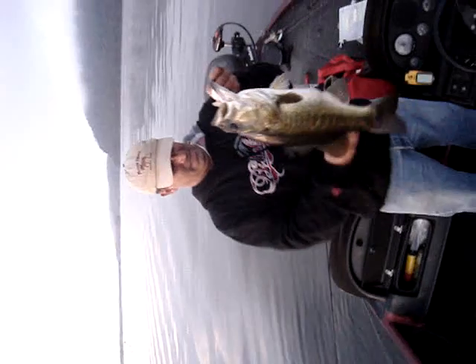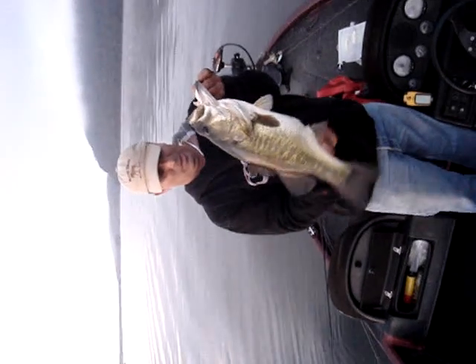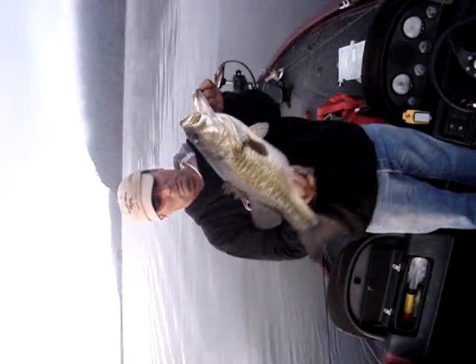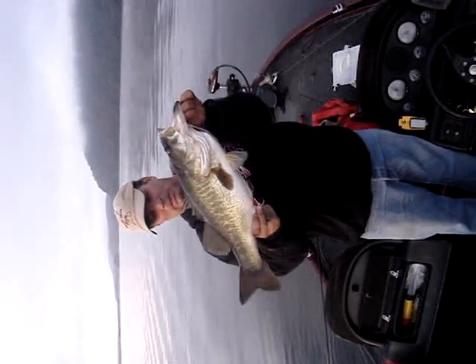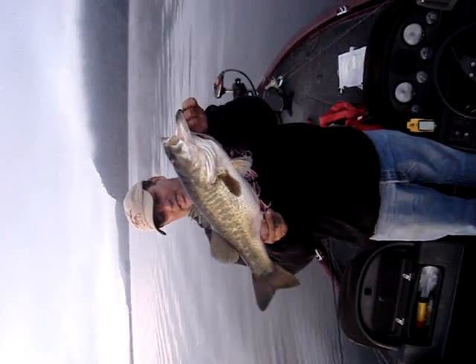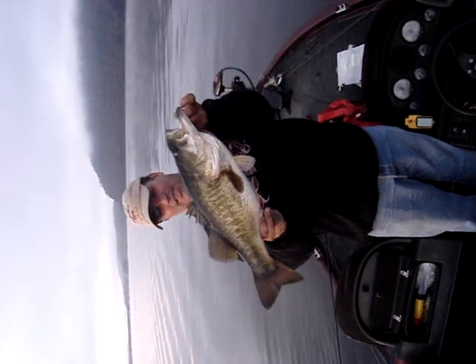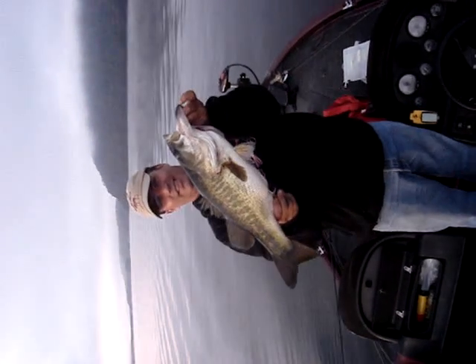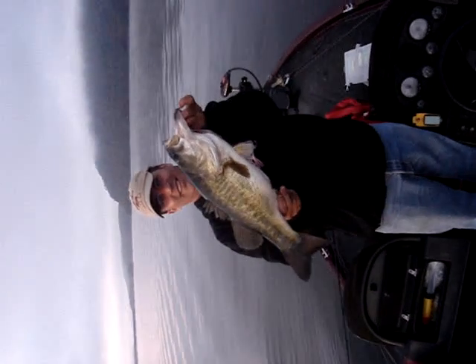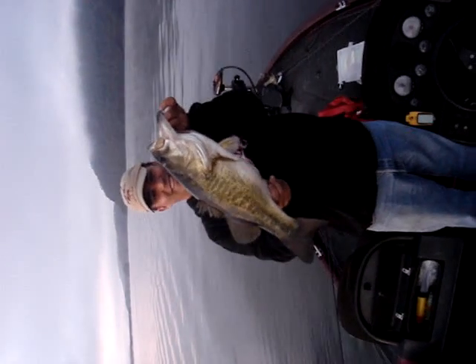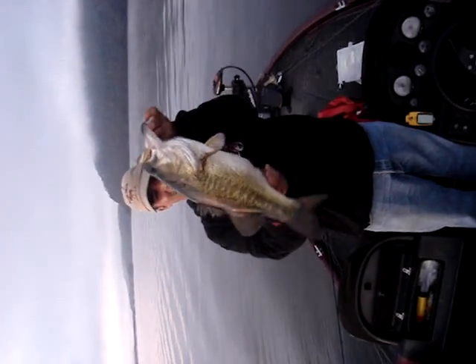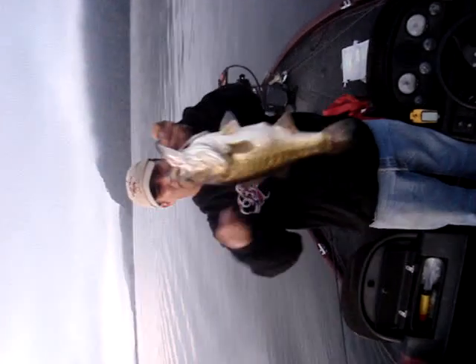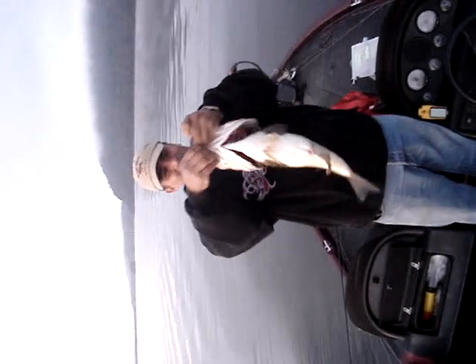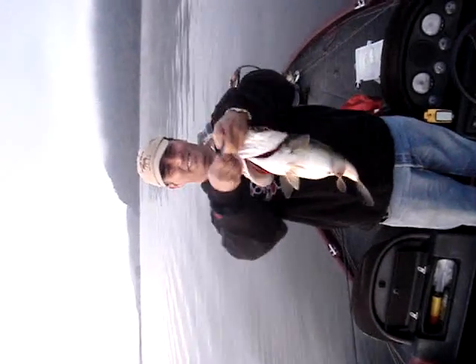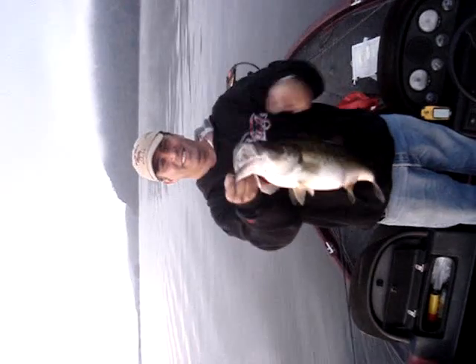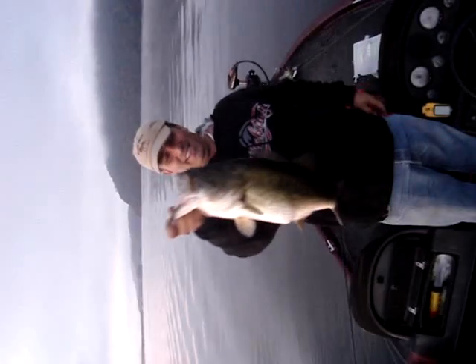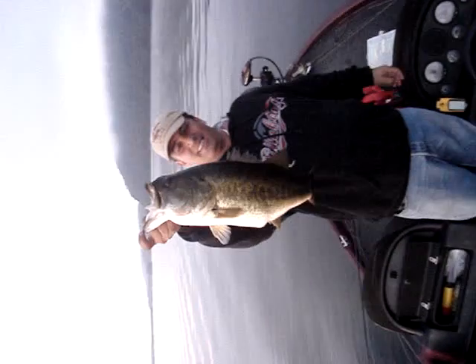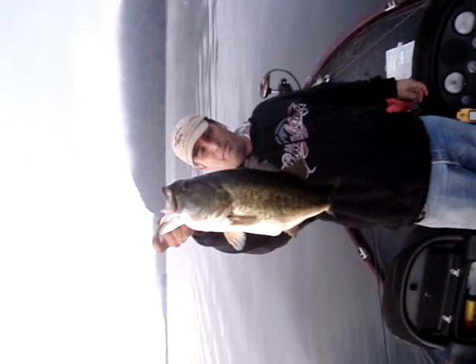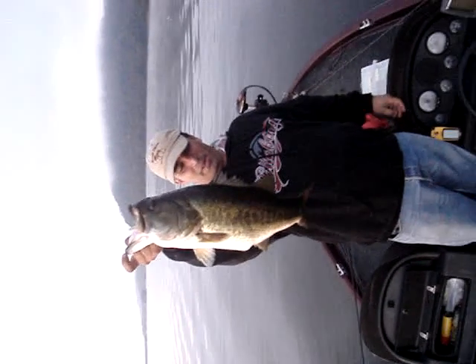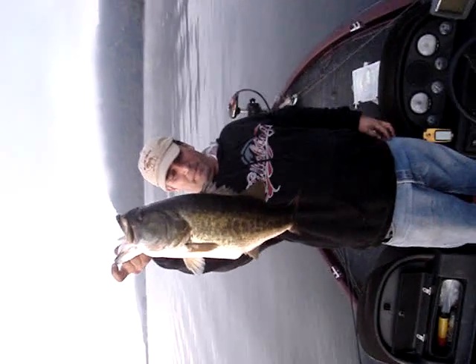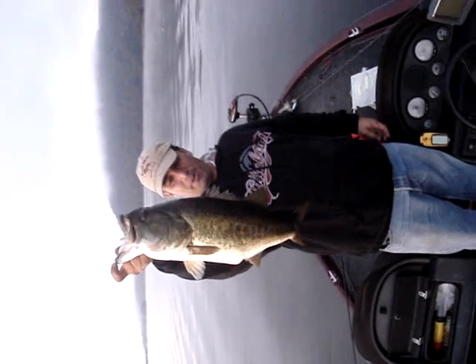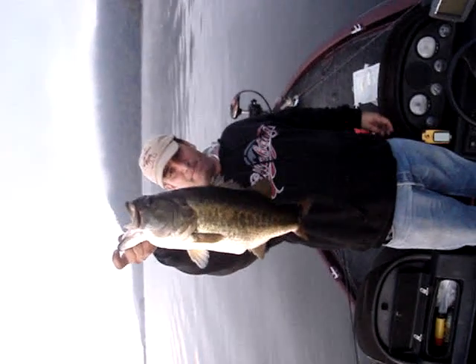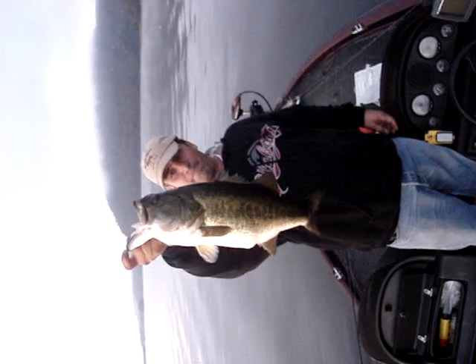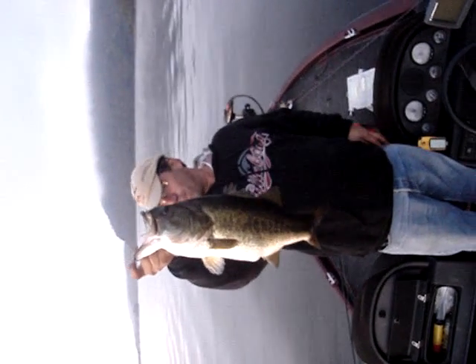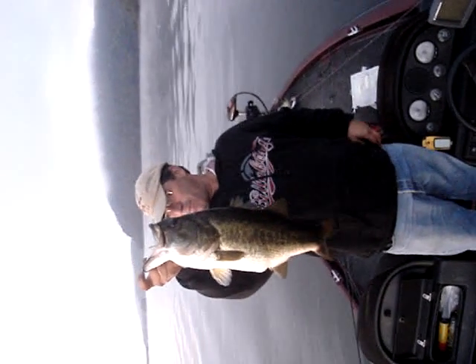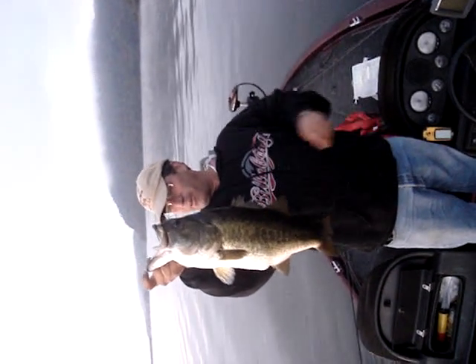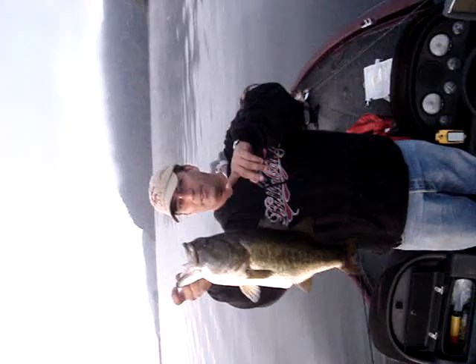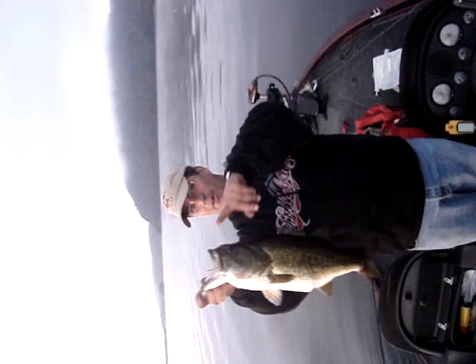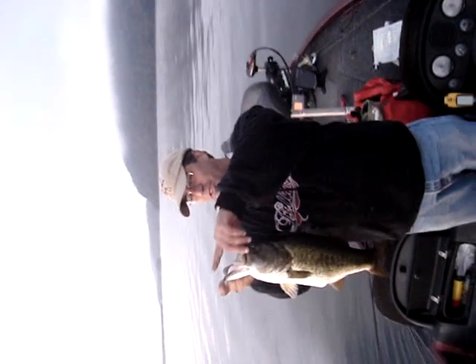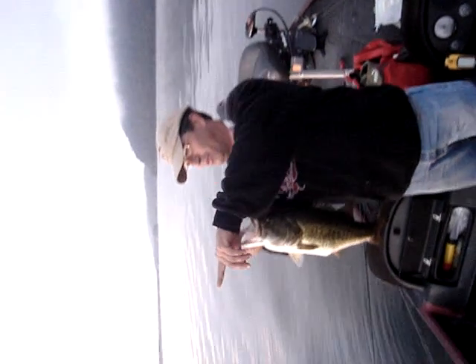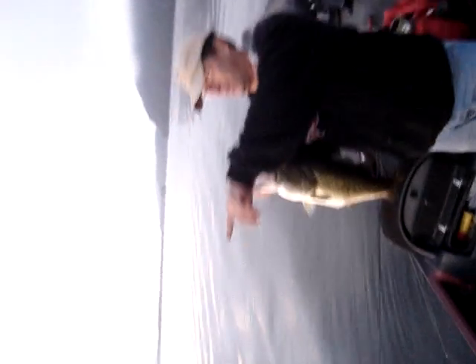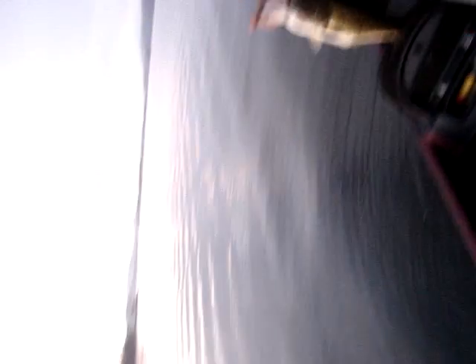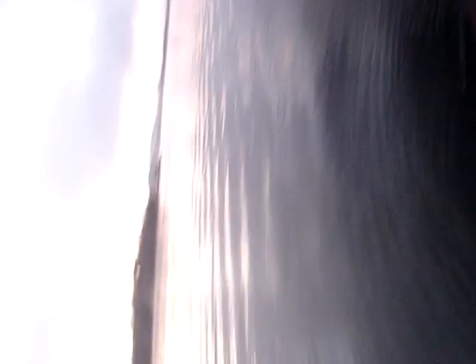Here we go. Look at the size of the fish. Look at the size of this baby. He came out with a popper over here on this point. Why don't you show the point over here where he came out of.